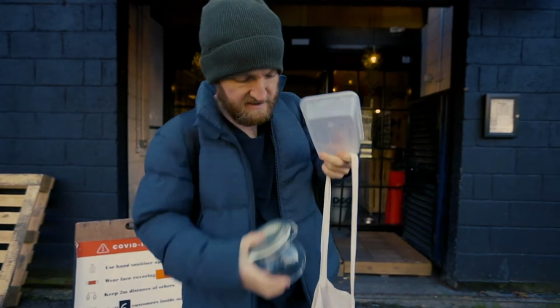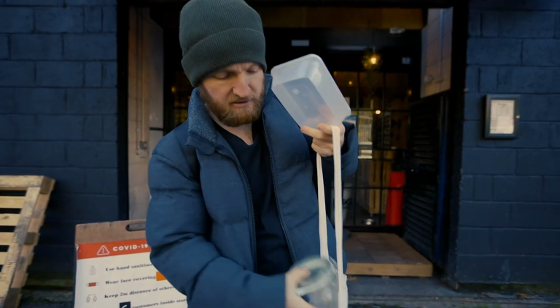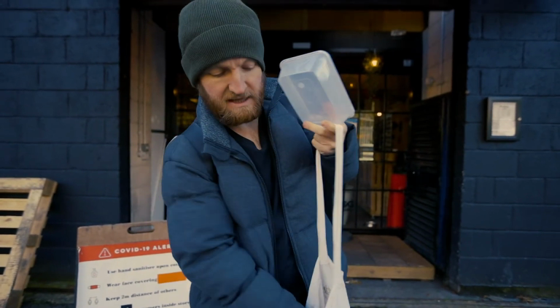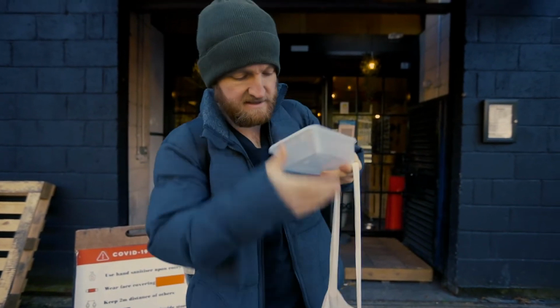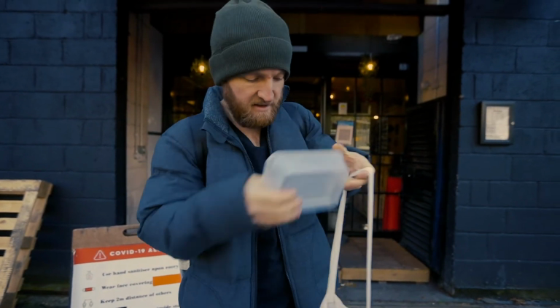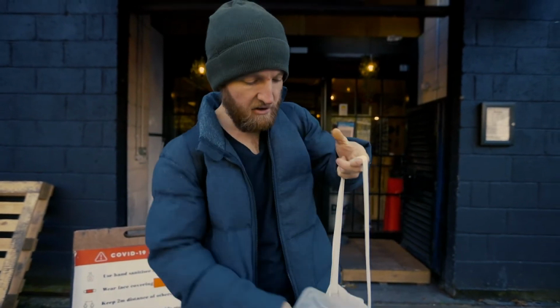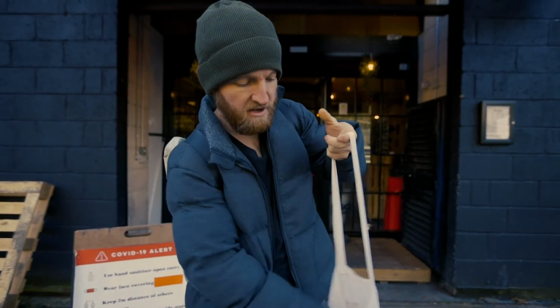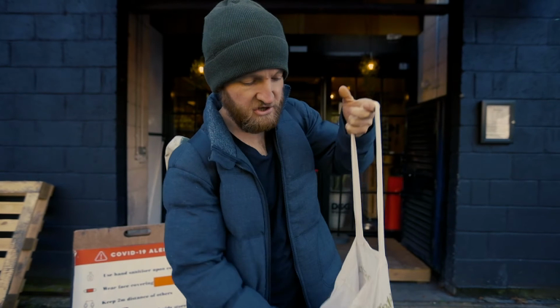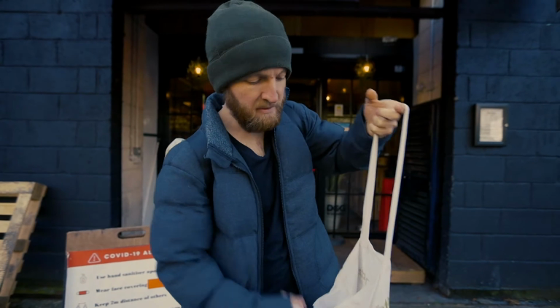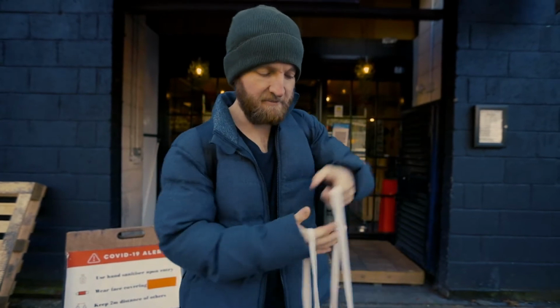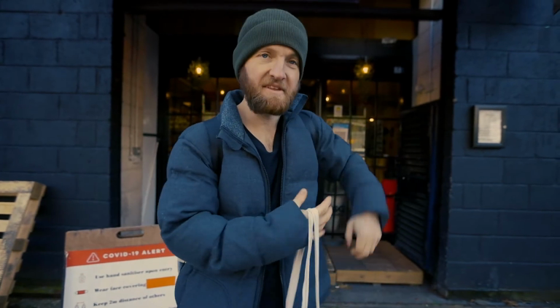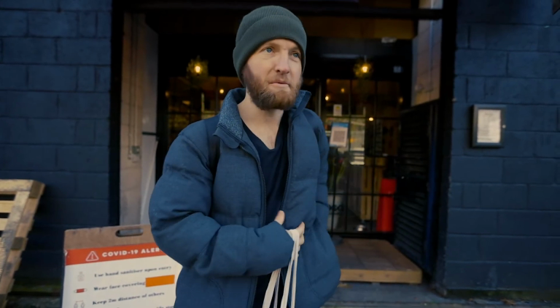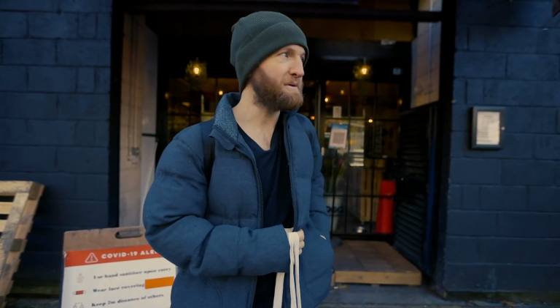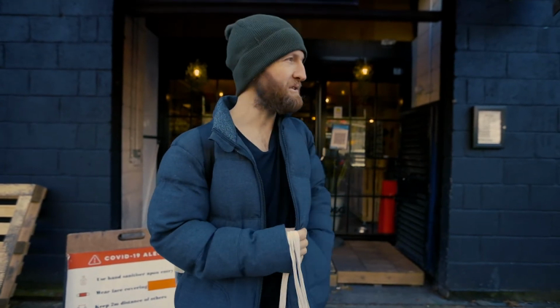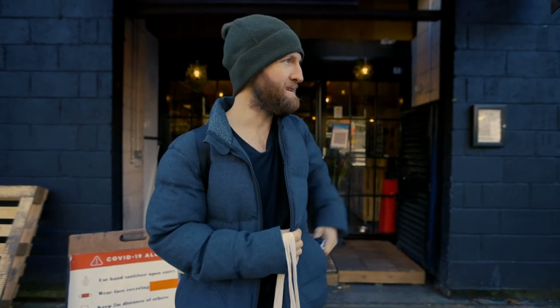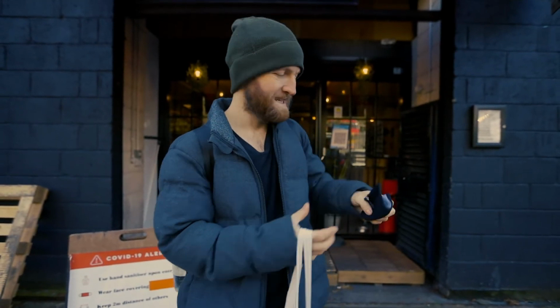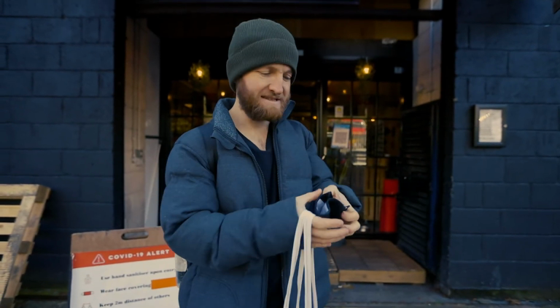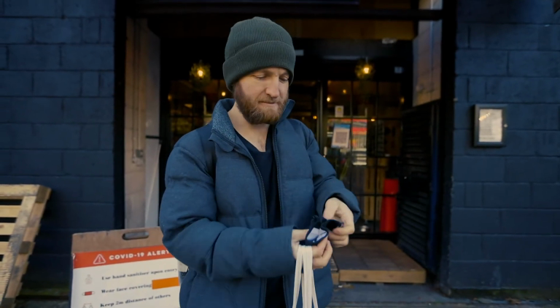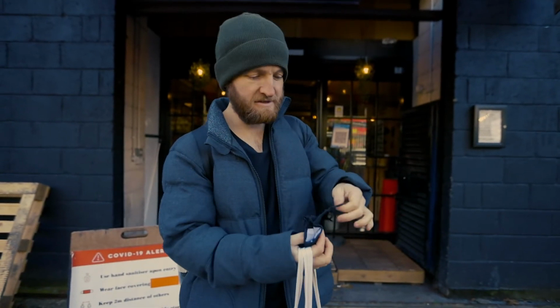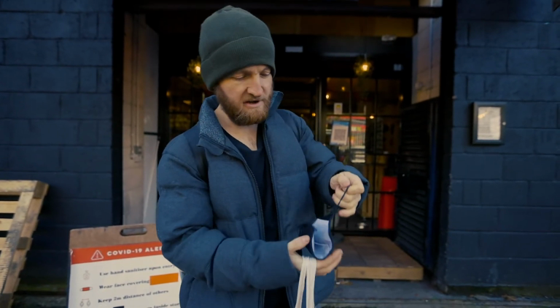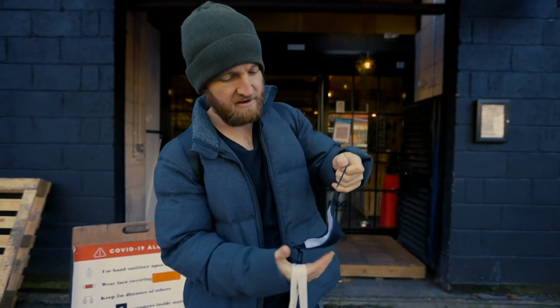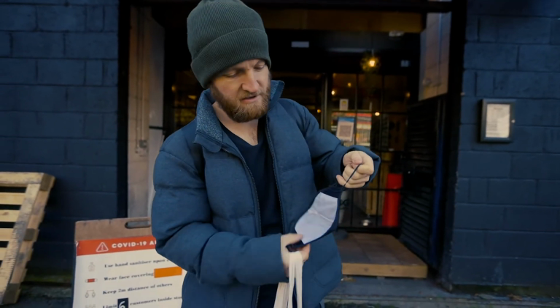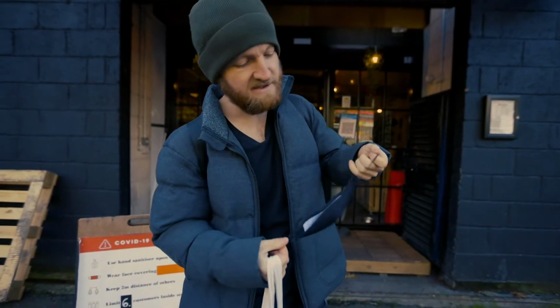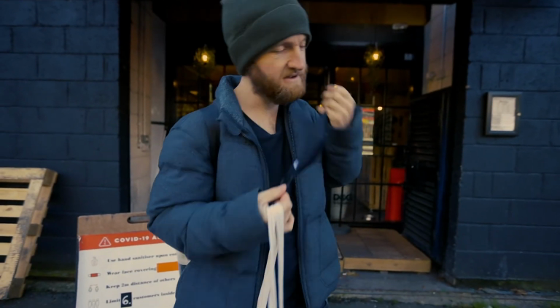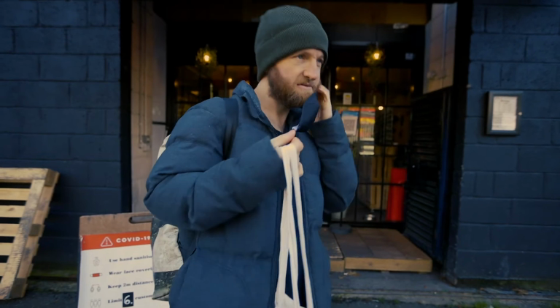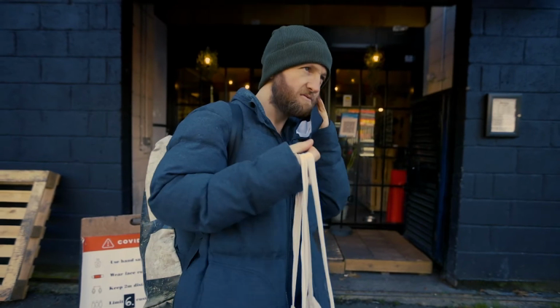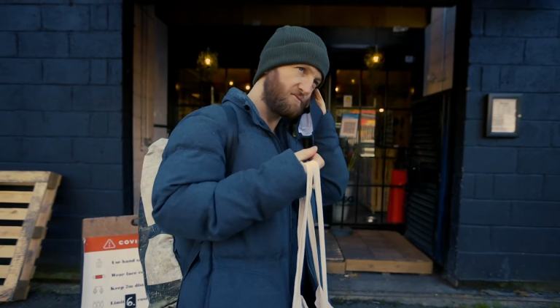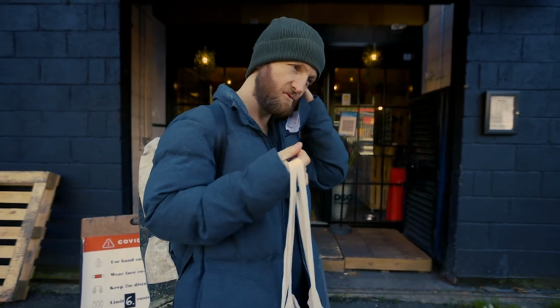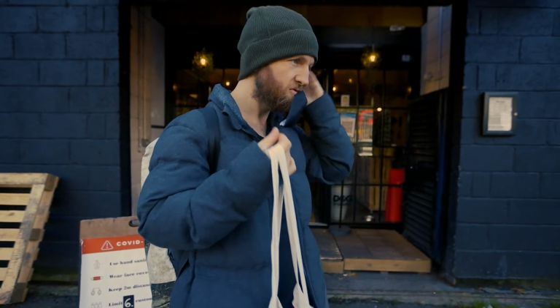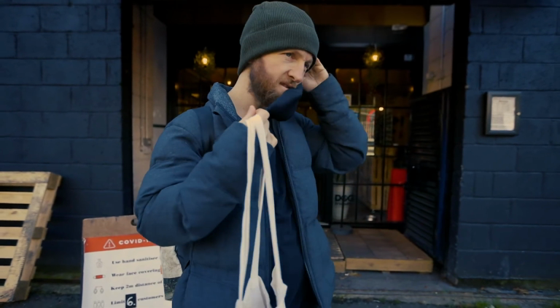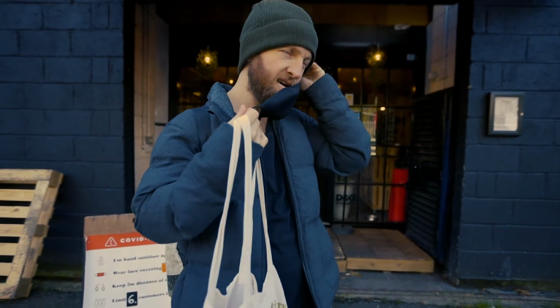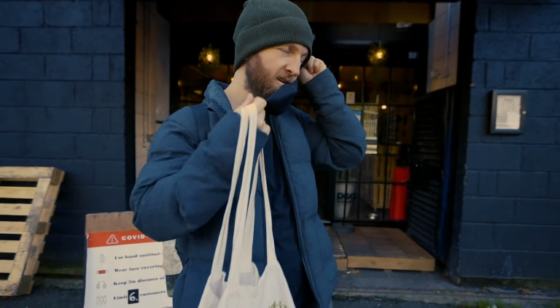So let's go shopping. Before we do, it's time to put on the mask. It's like the Dark Knight.